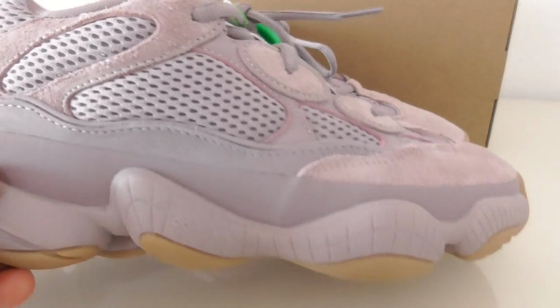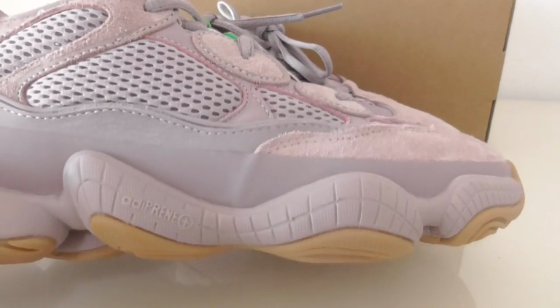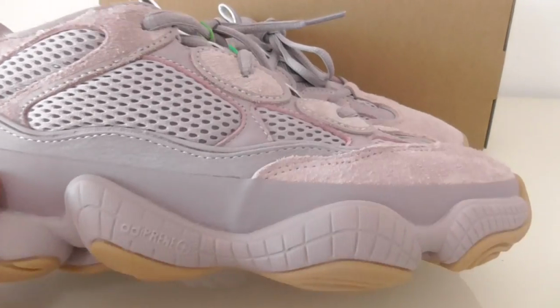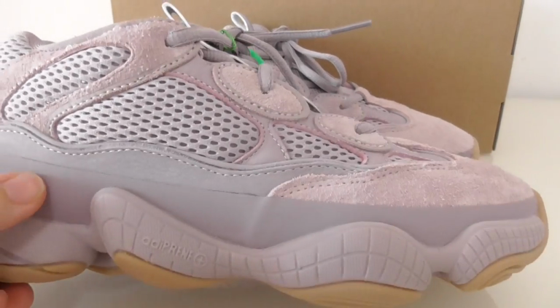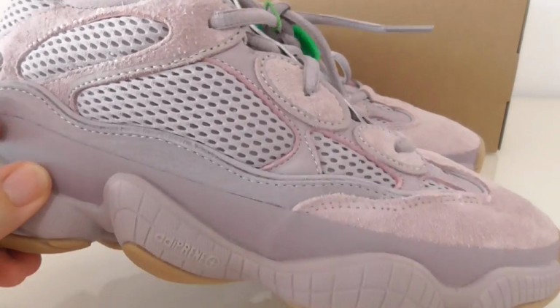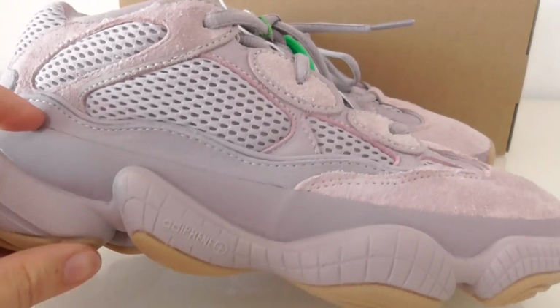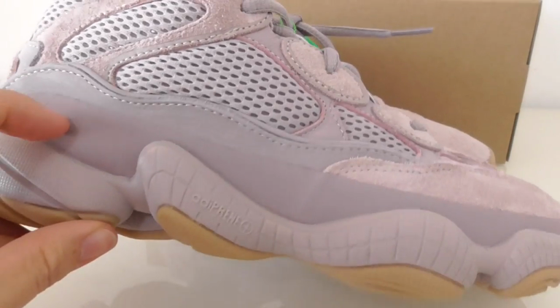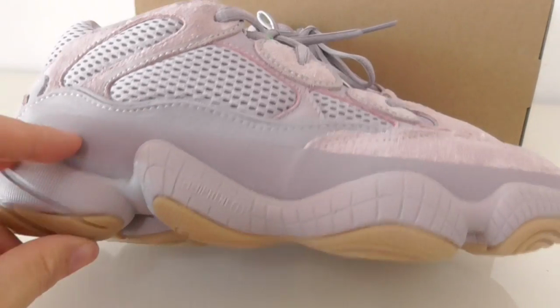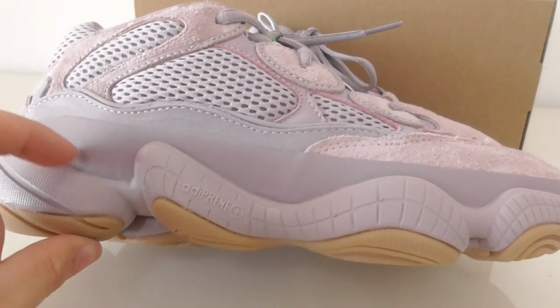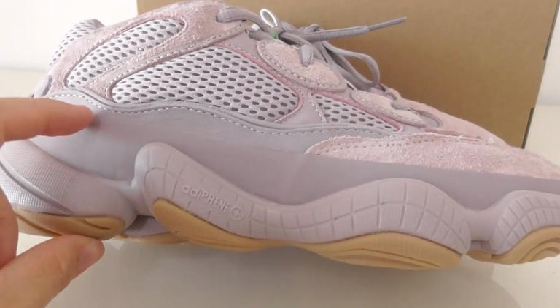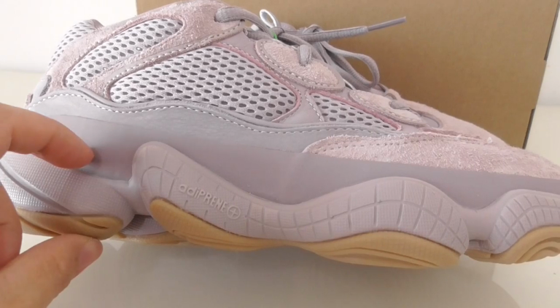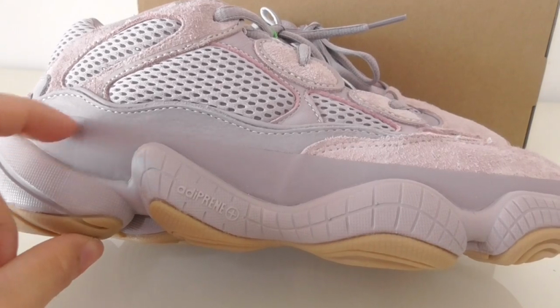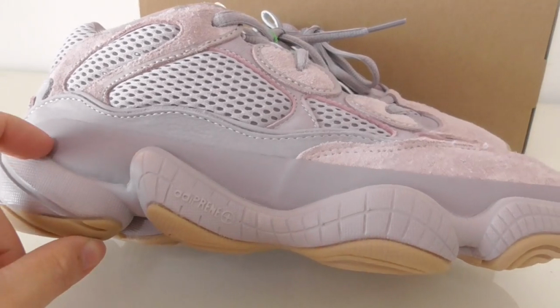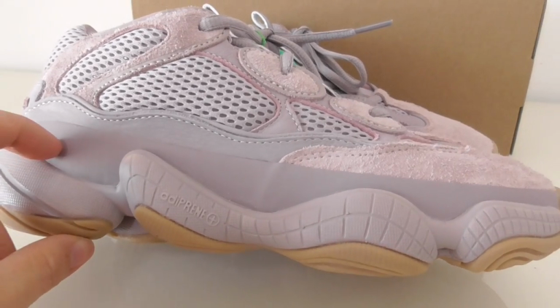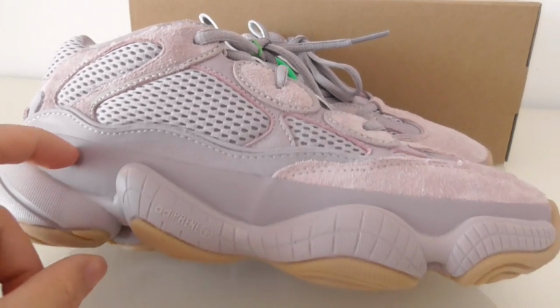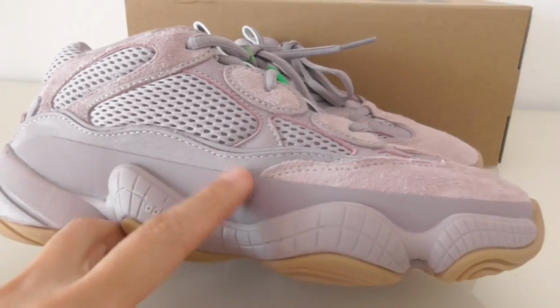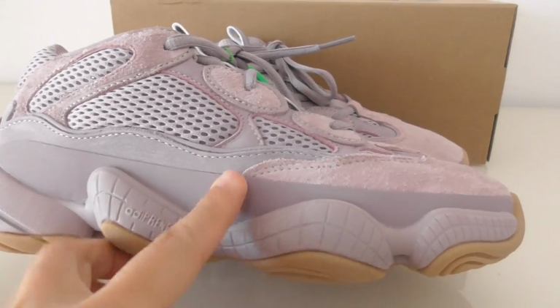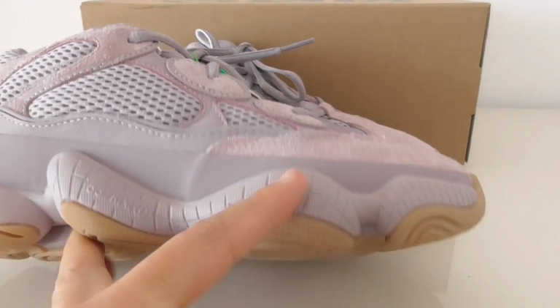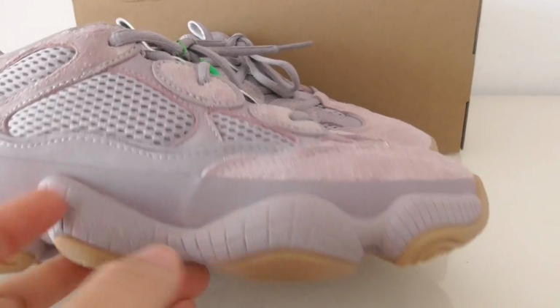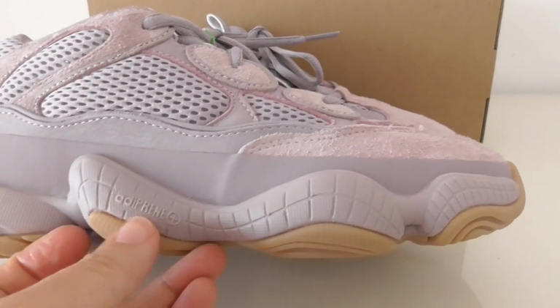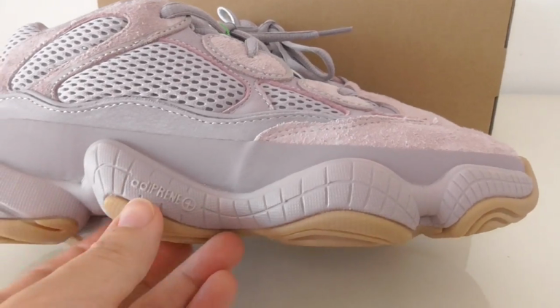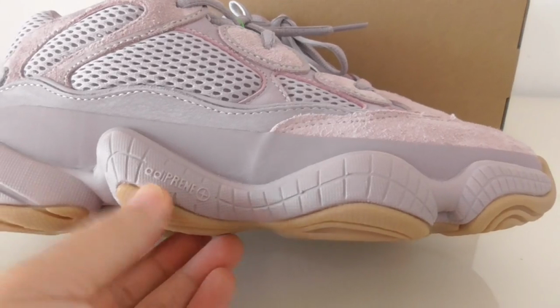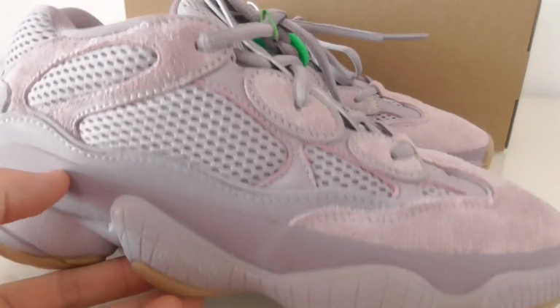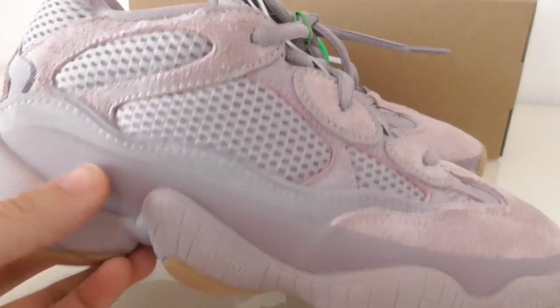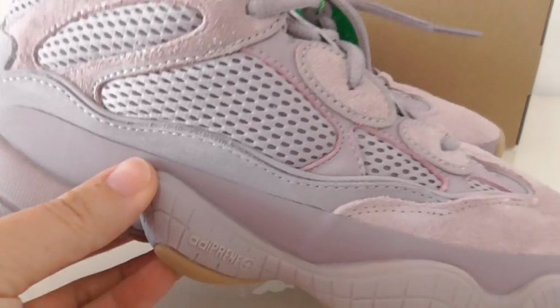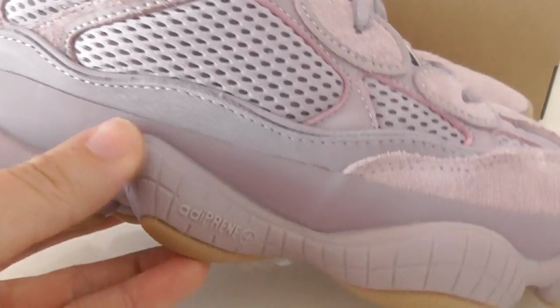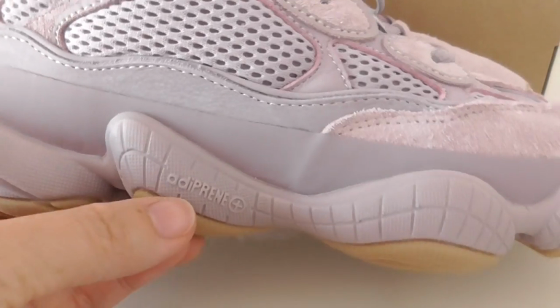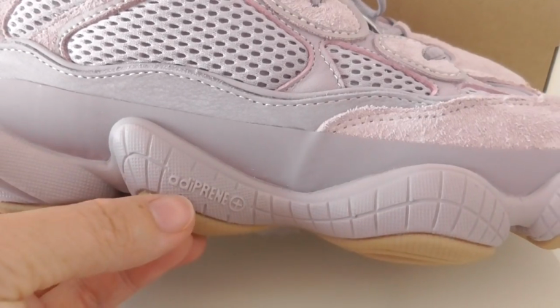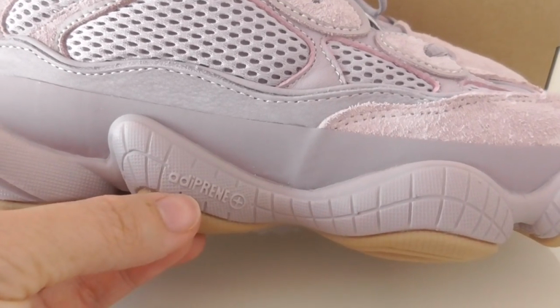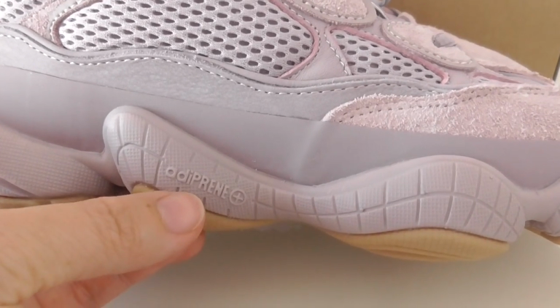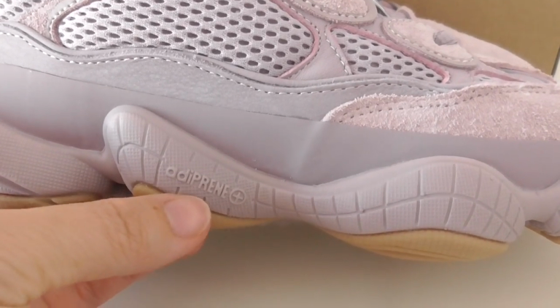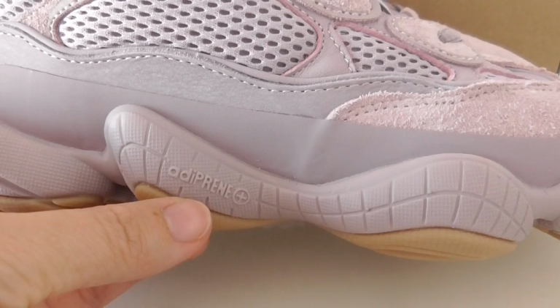The bottom part is rubber. Let me show you here — you can see the letters printed here on the rubber sole.